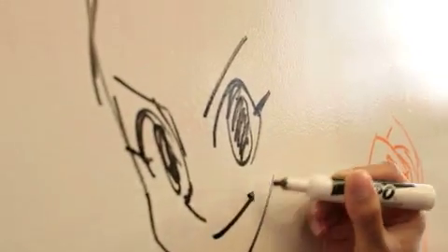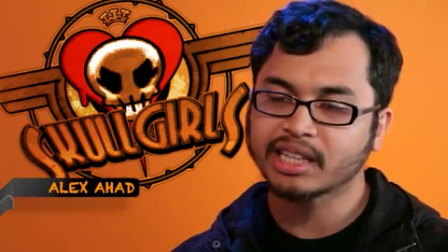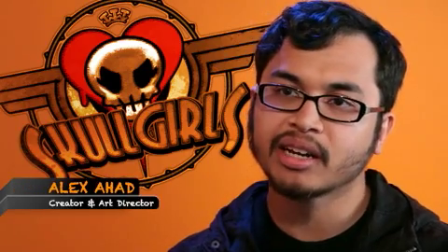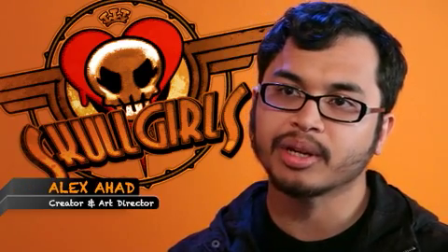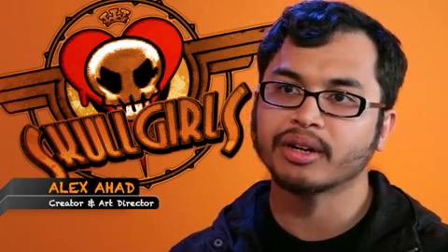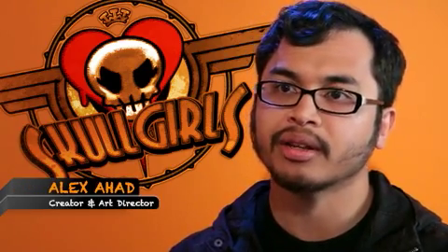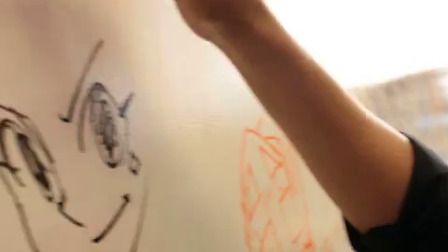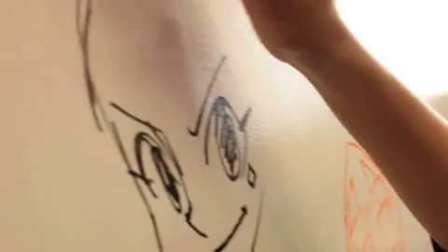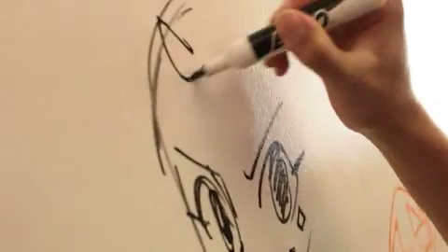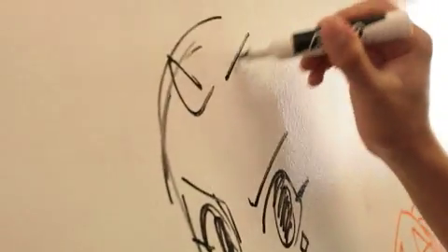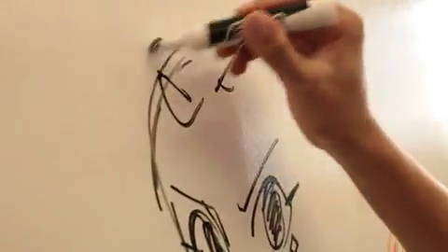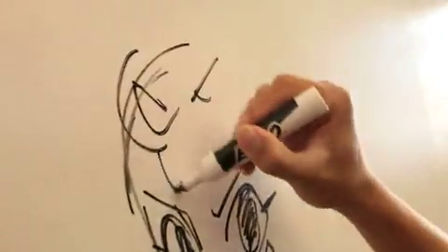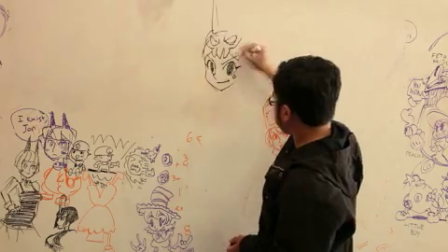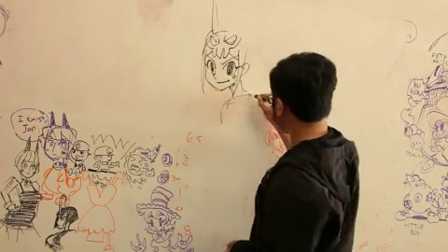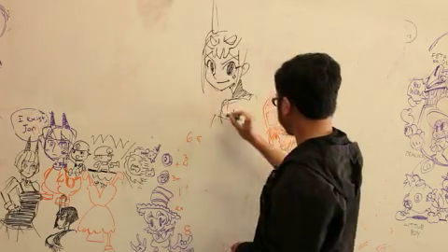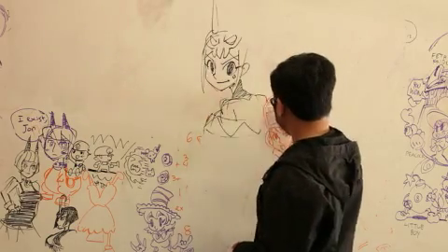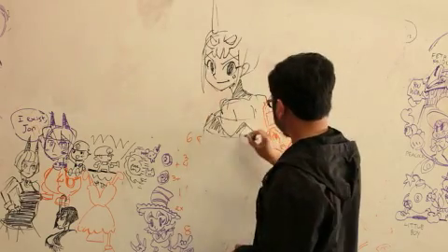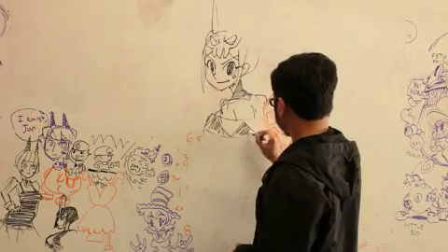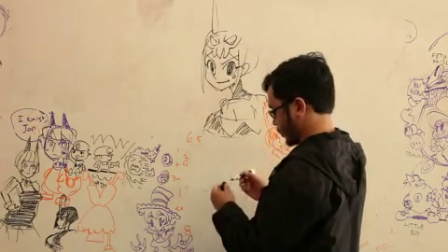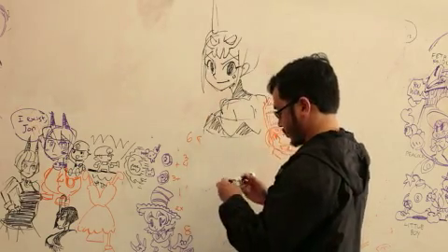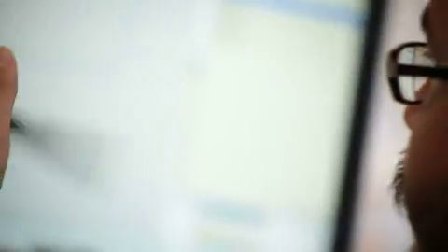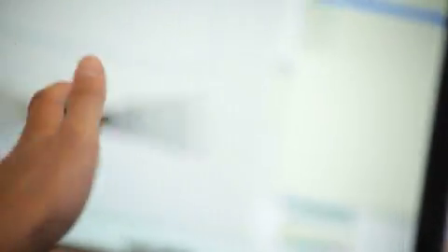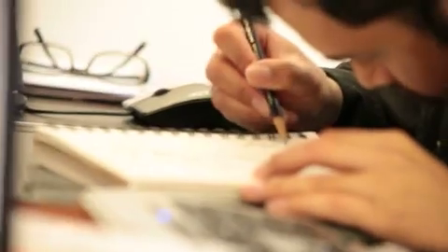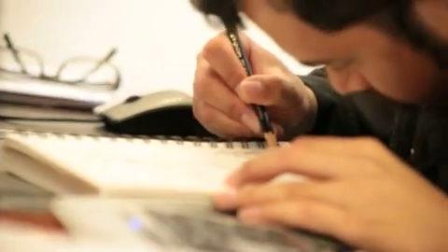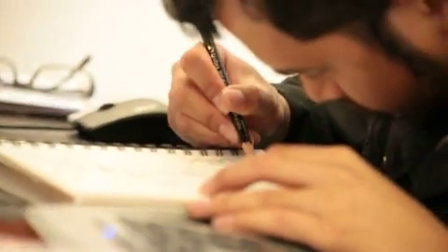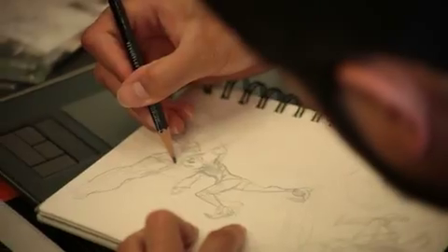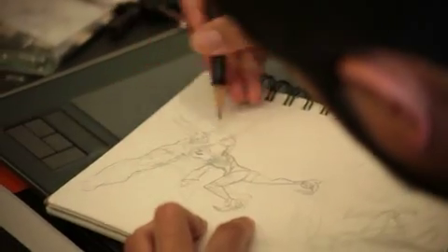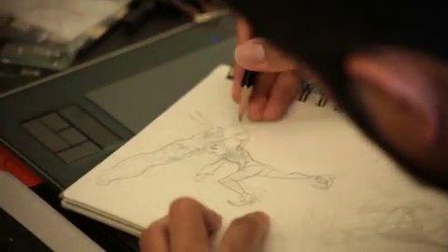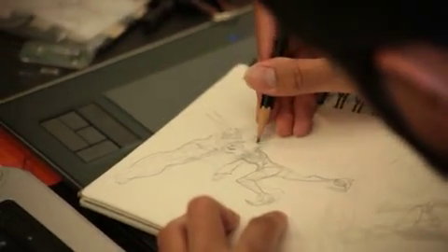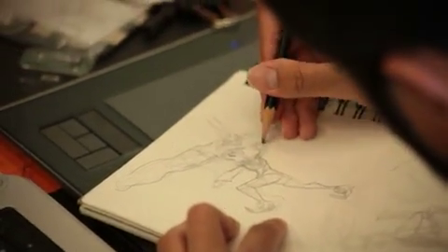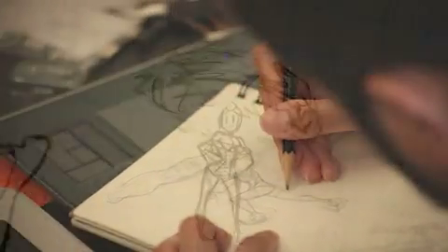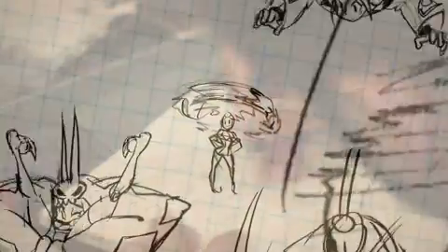My name is Alex Ahad. I am the creator and art director for Skullgirls. The process starts with me creating the character concepts. The animation team and I, along with input from our lead game designer Mike Z, brainstorm and create the moves for the characters, which are drawn on paper.